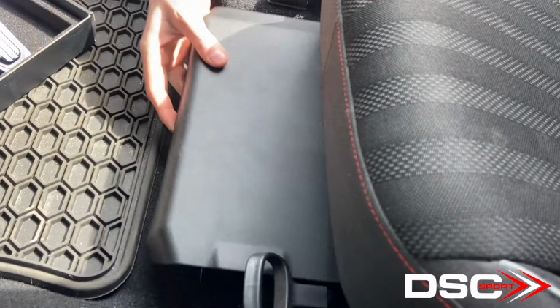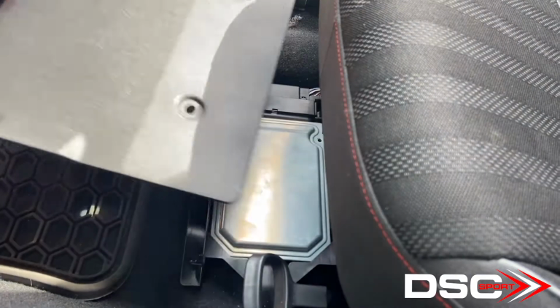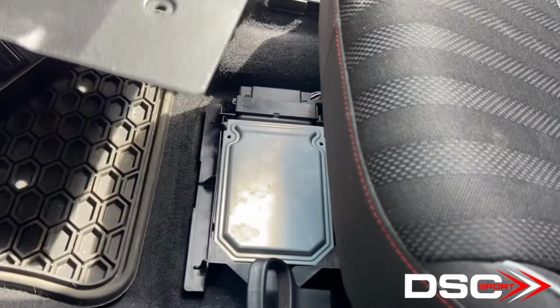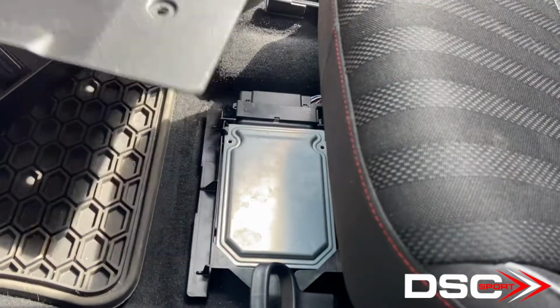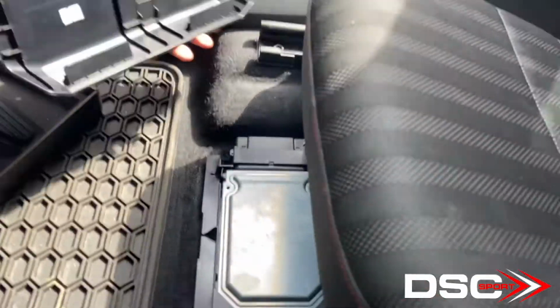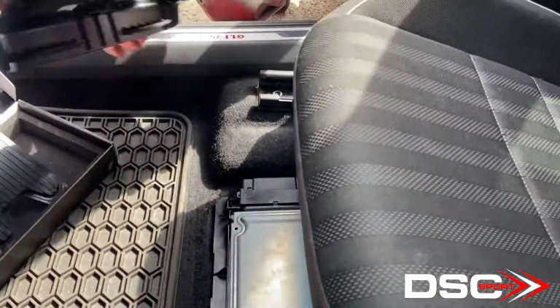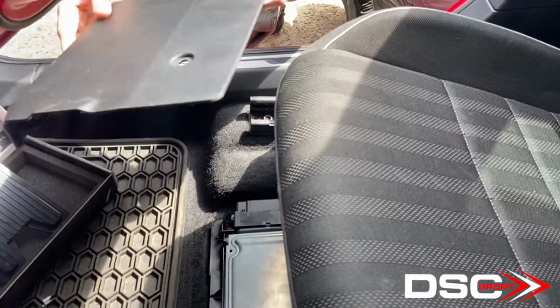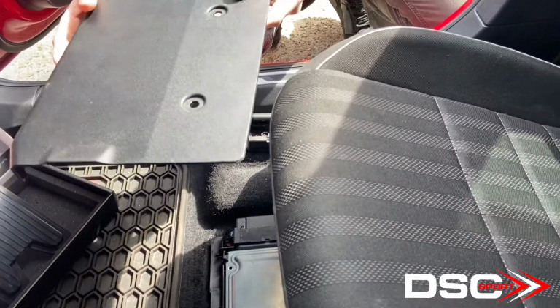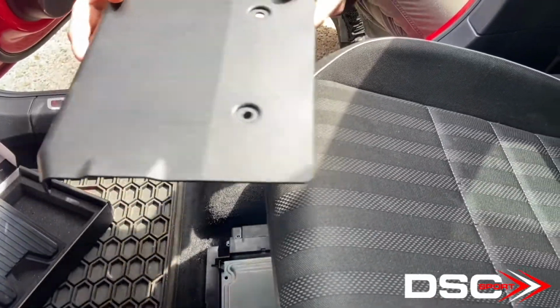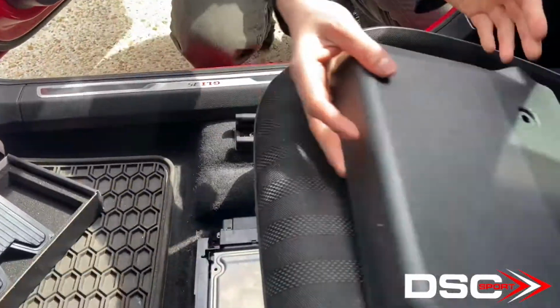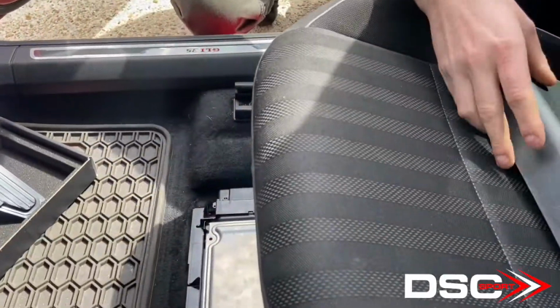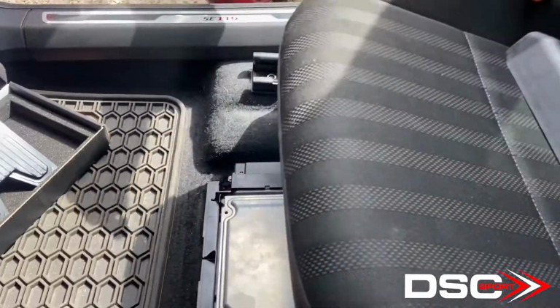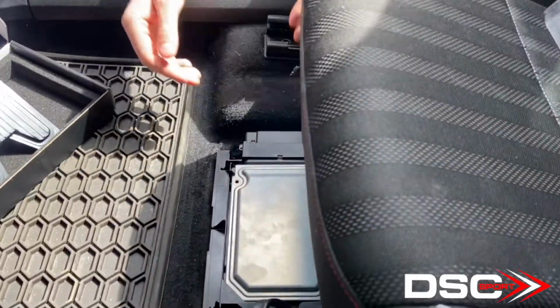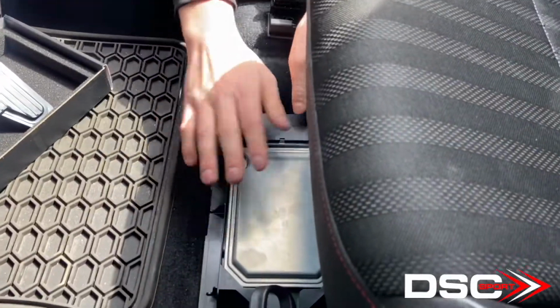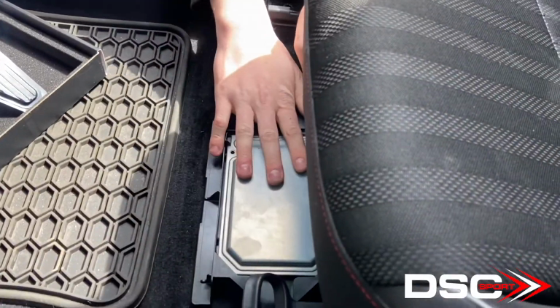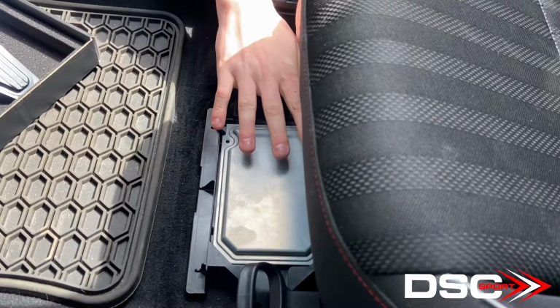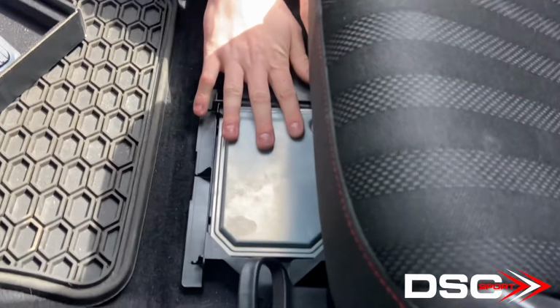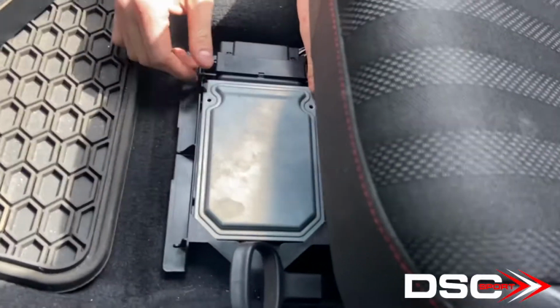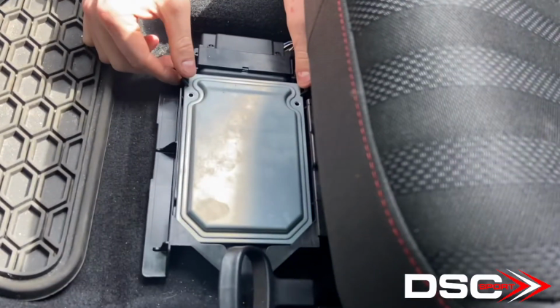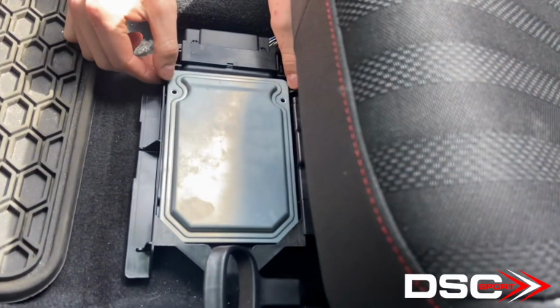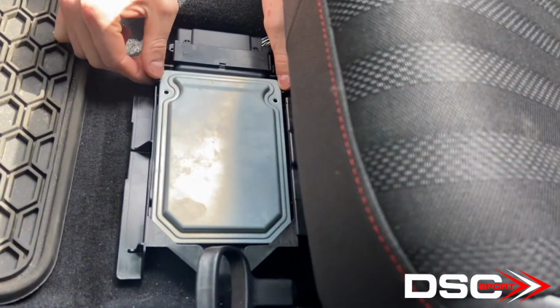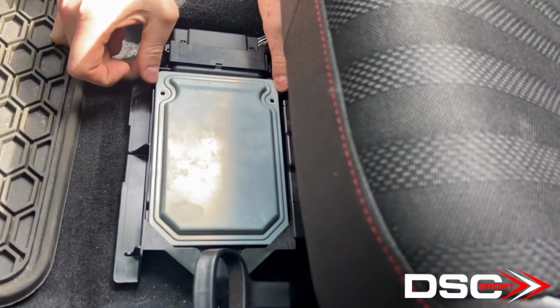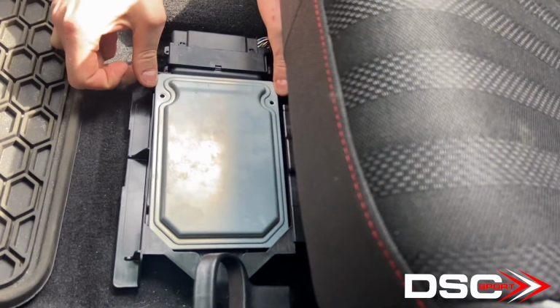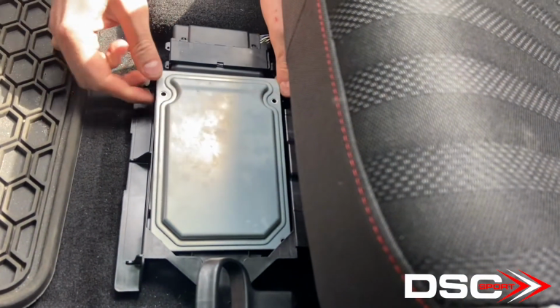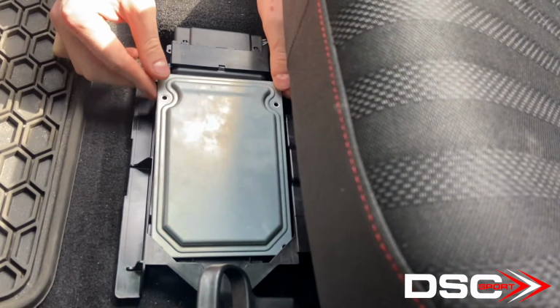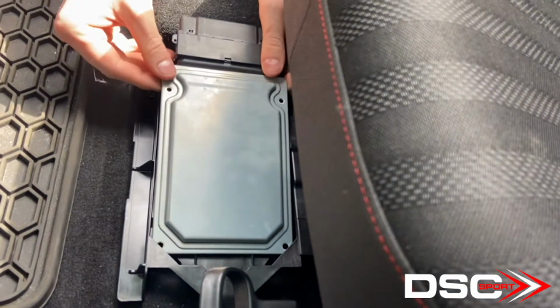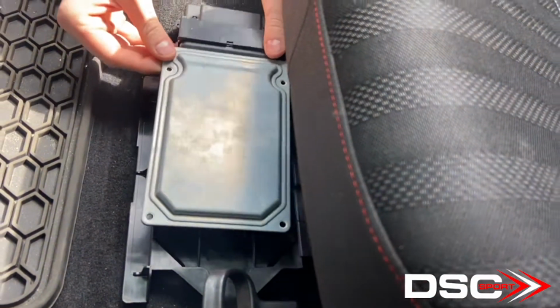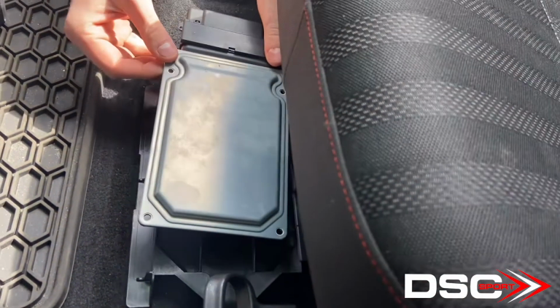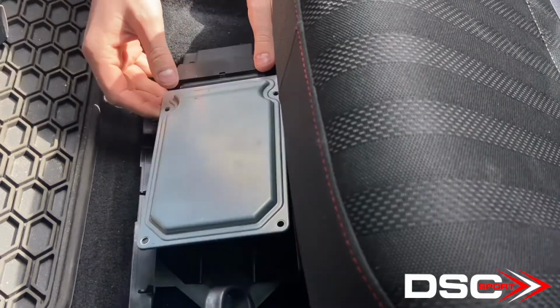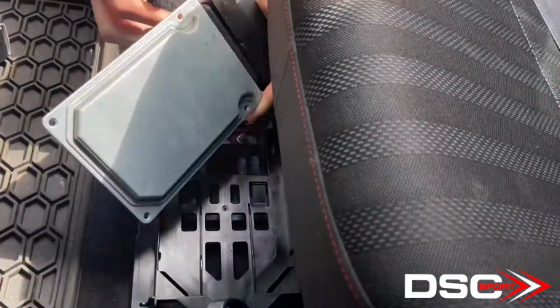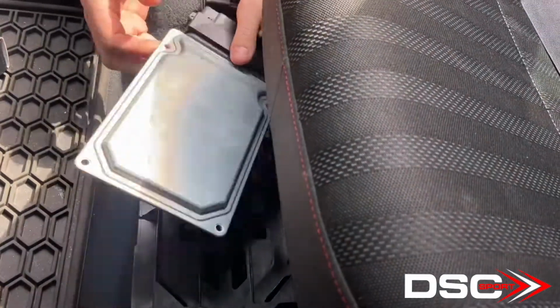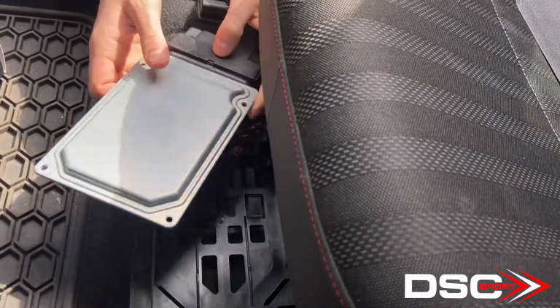The cover is just this plastic black panel underneath the seat. Here's your controller — this is the factory controller. There are these two clips on the side. You simply push them away and lift up on the controller at the same time, and it comes out nice and easy.